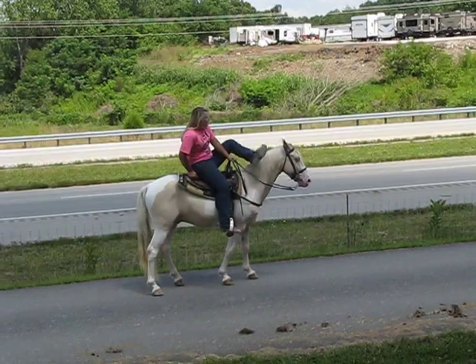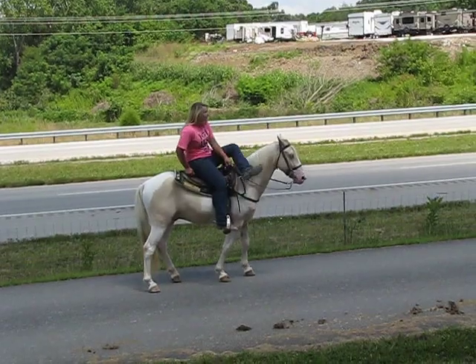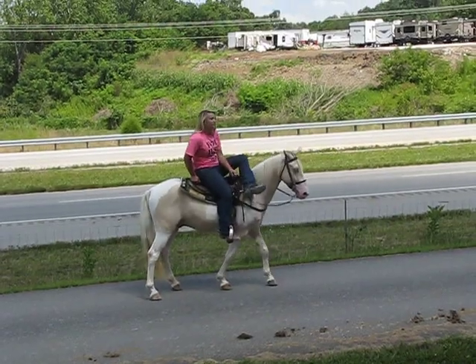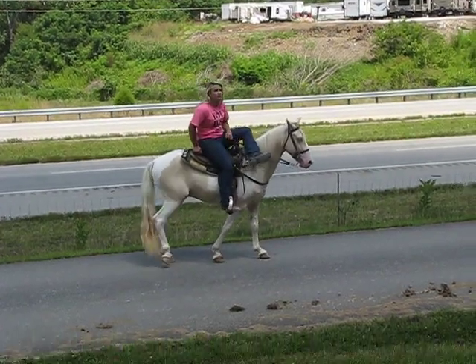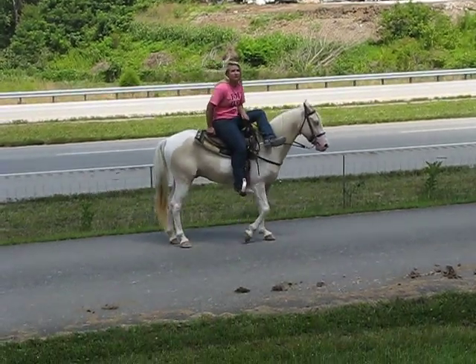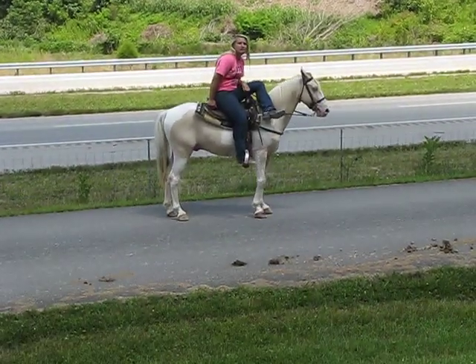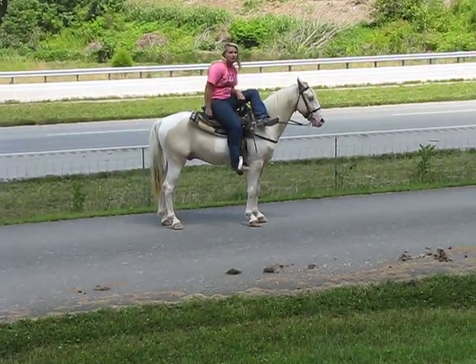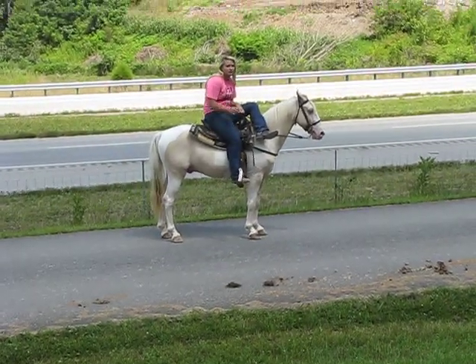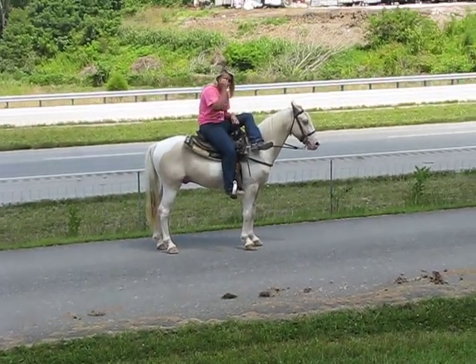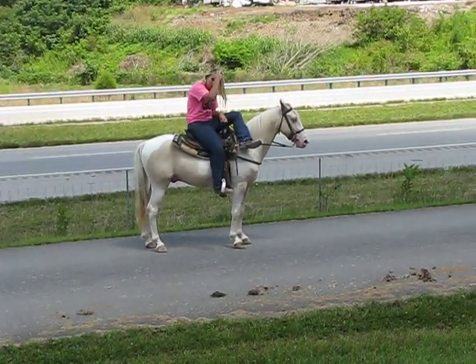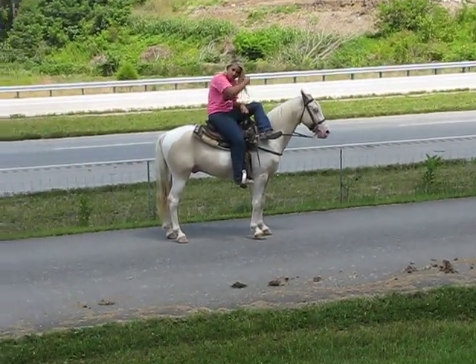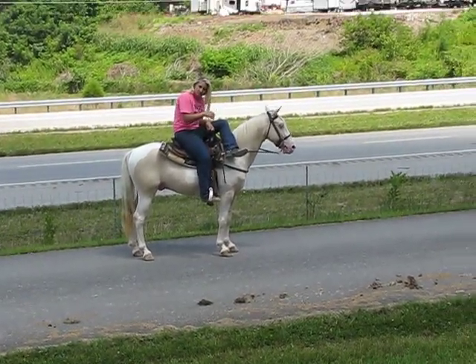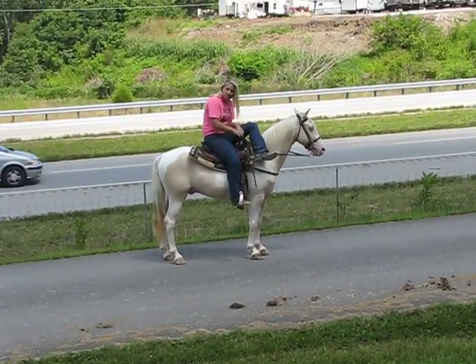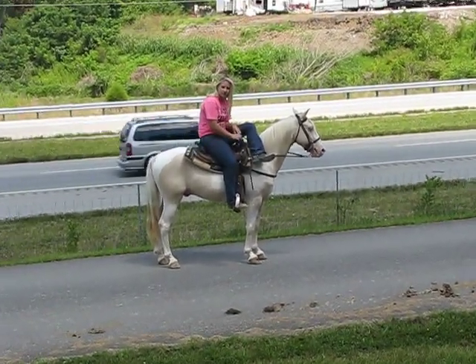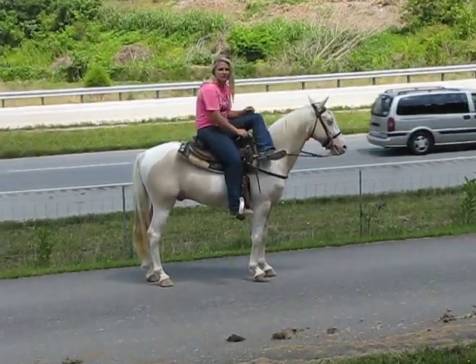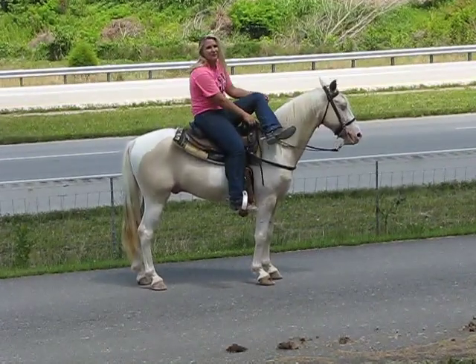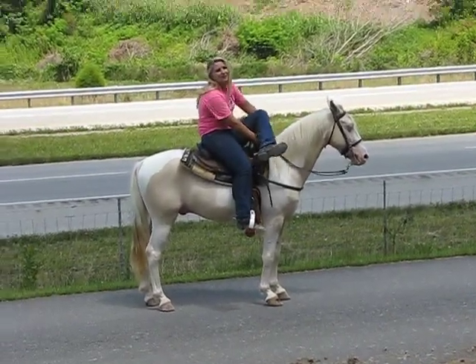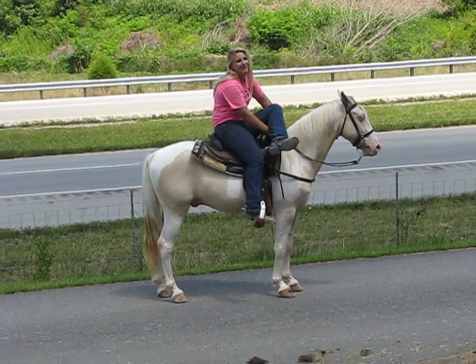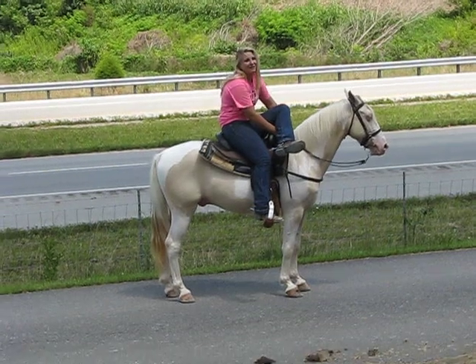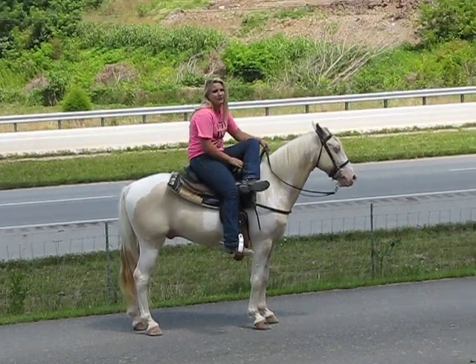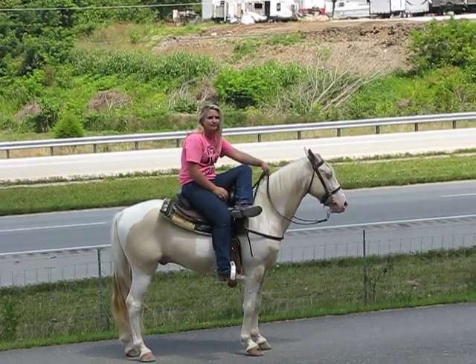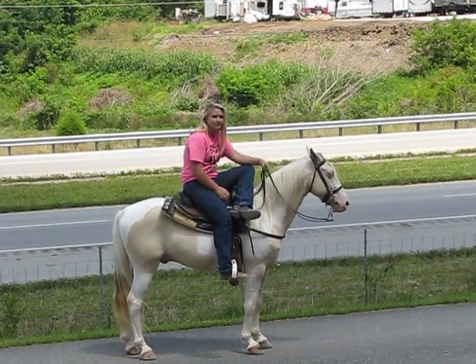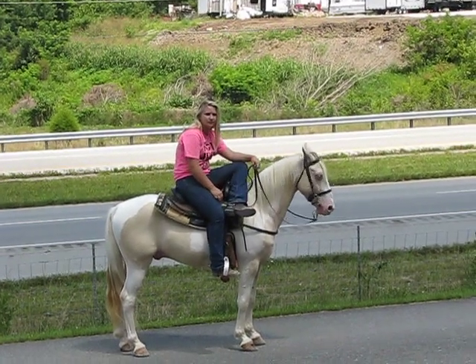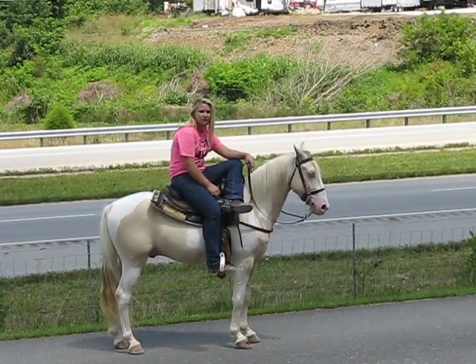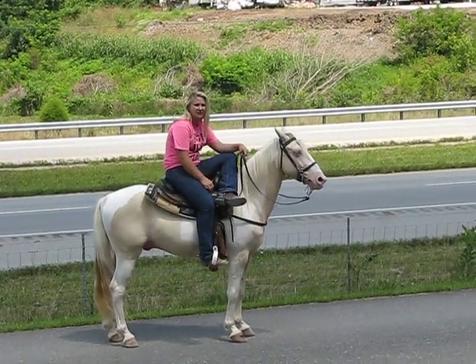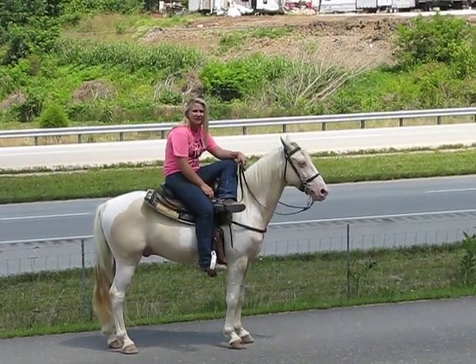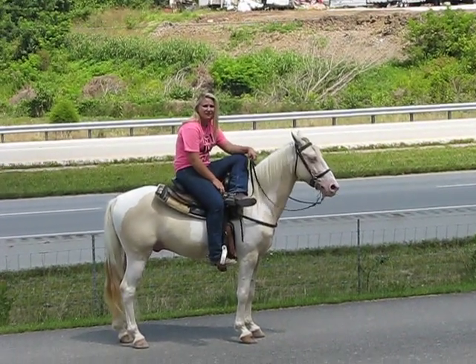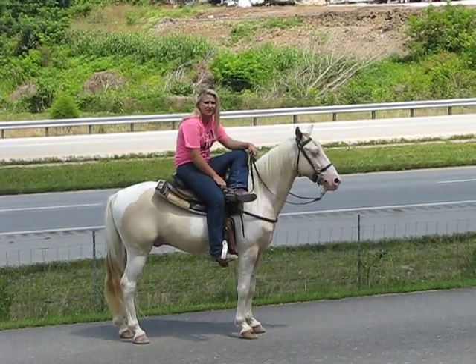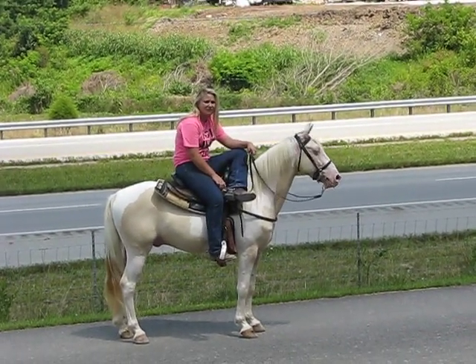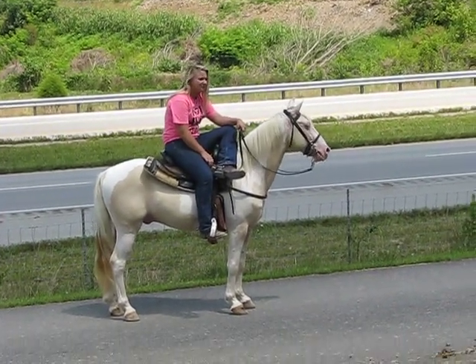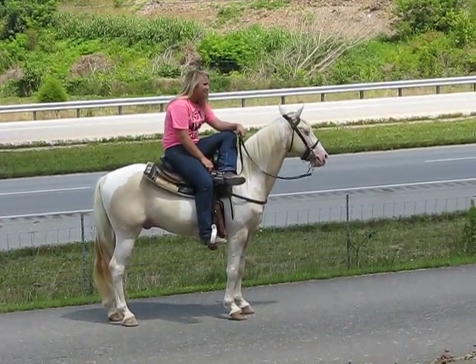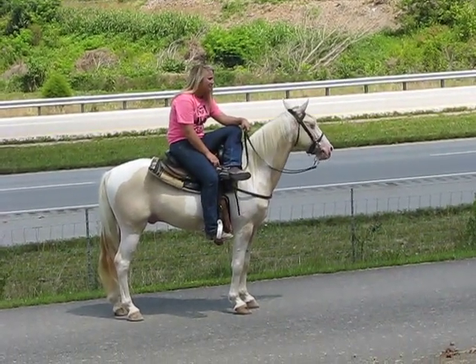Okay honey. You going to ride right side saddle? Thank you. Thank you. Thank you.